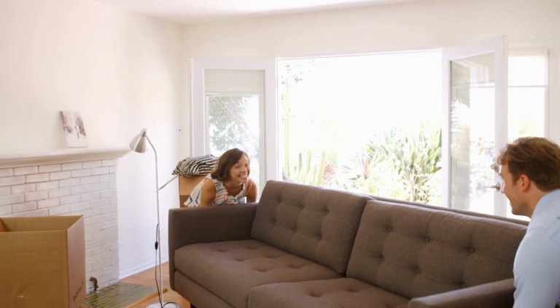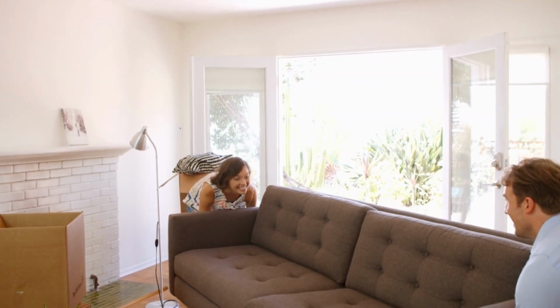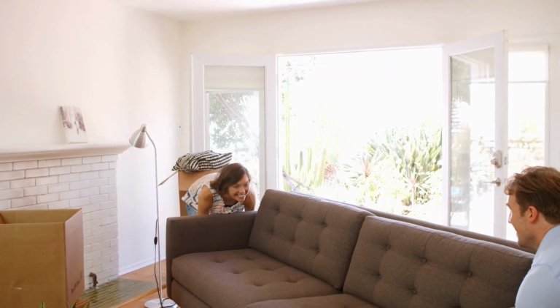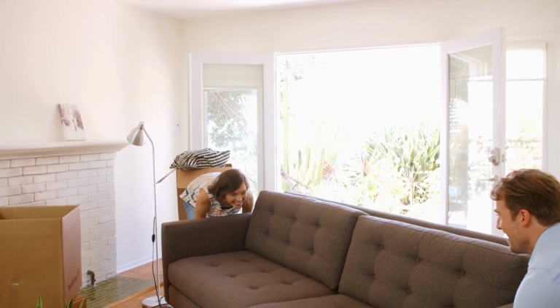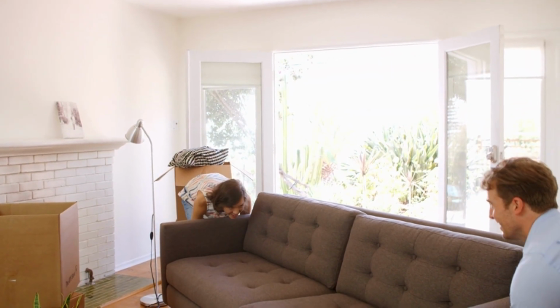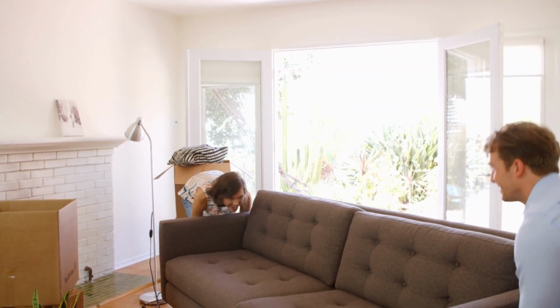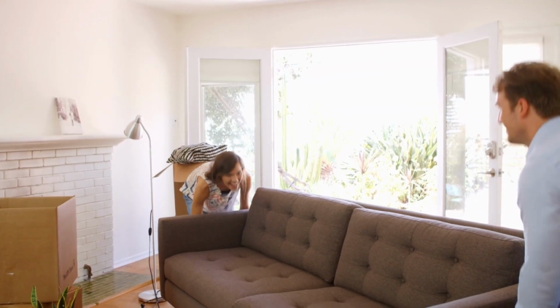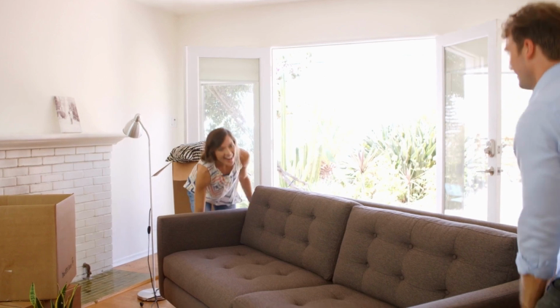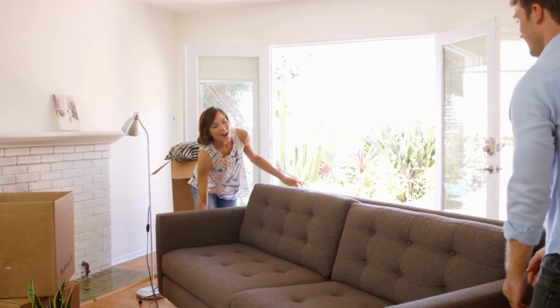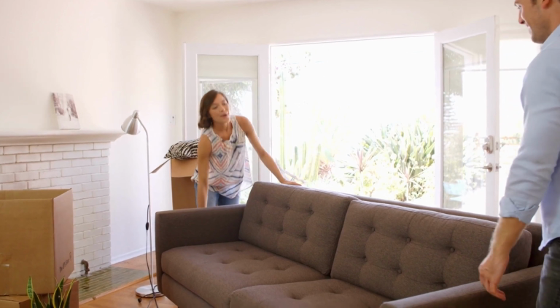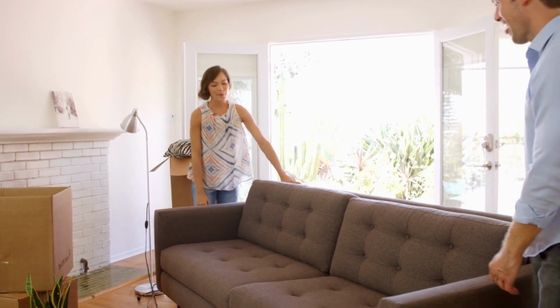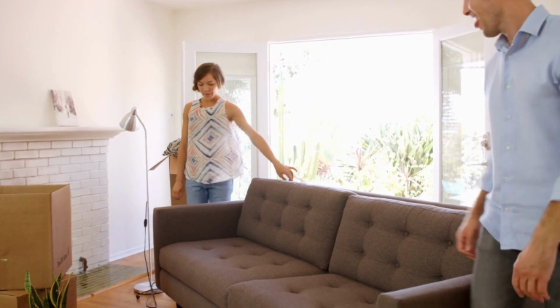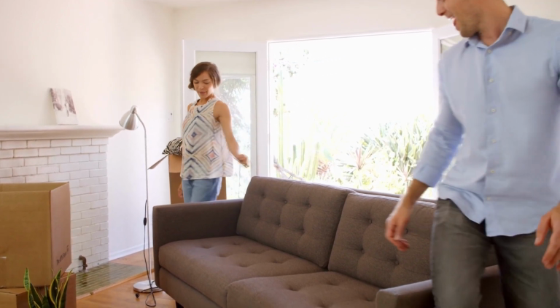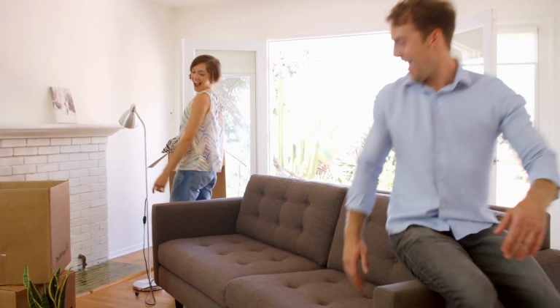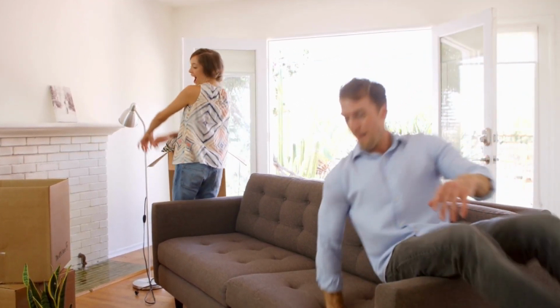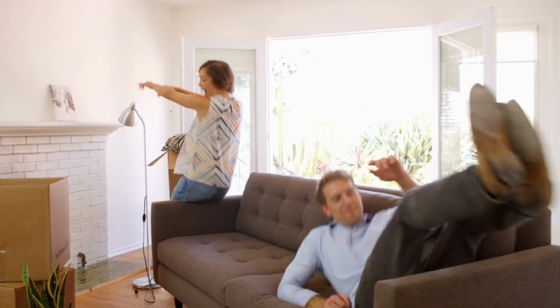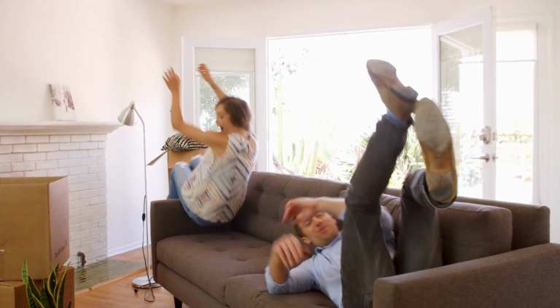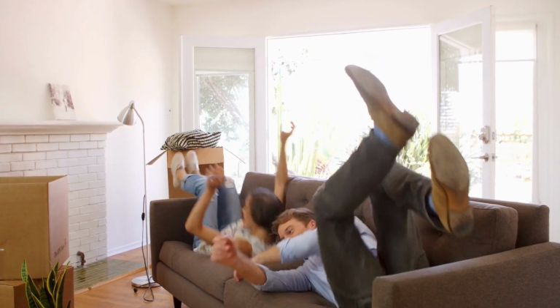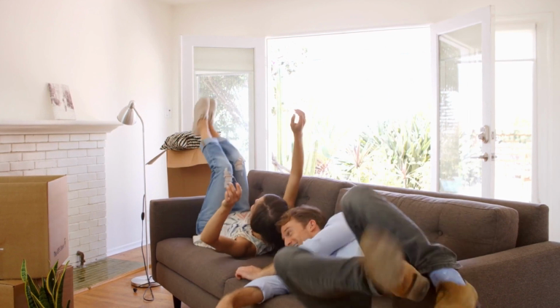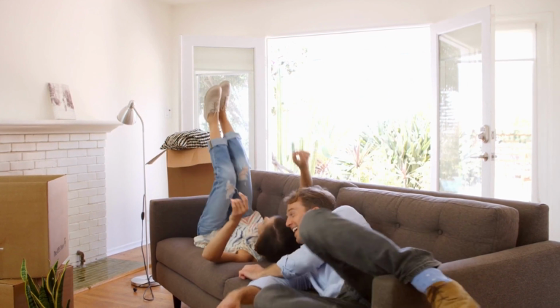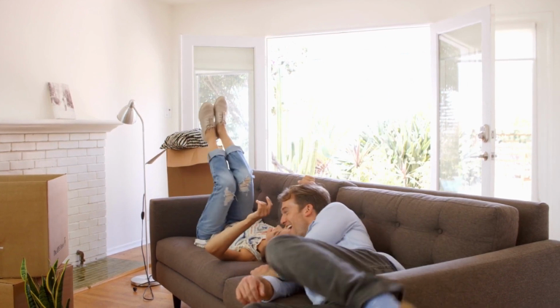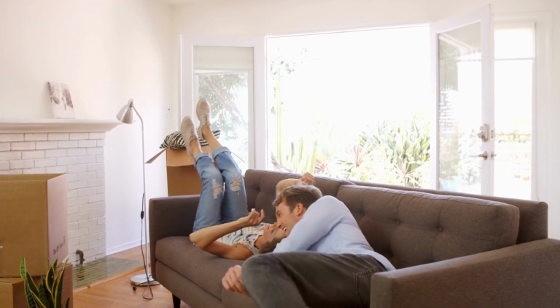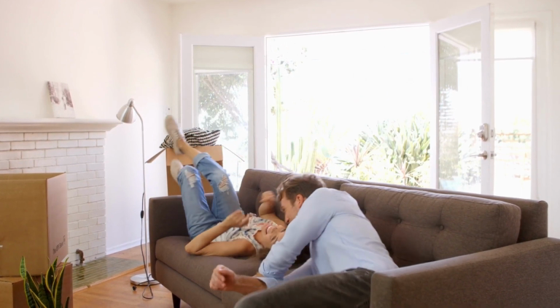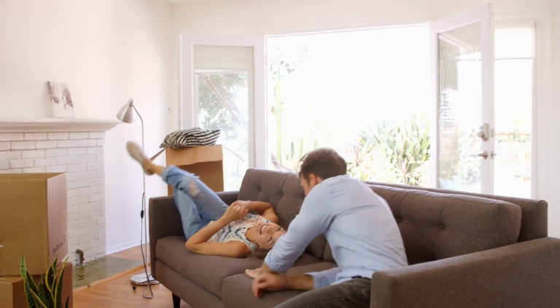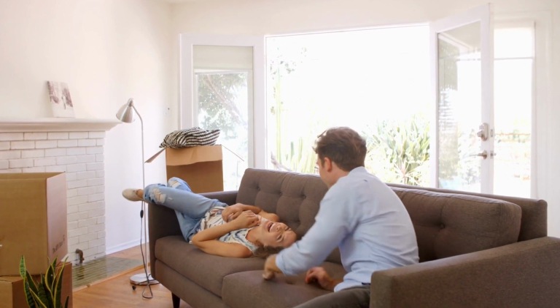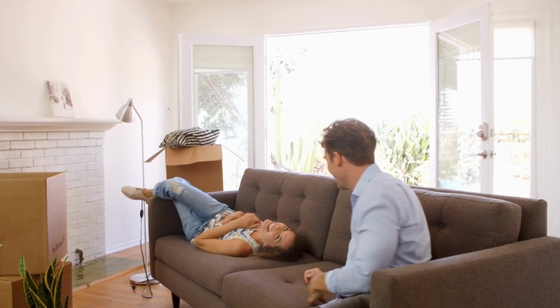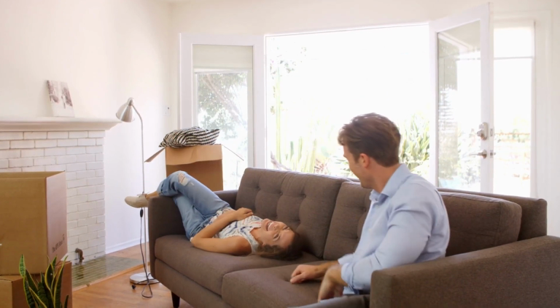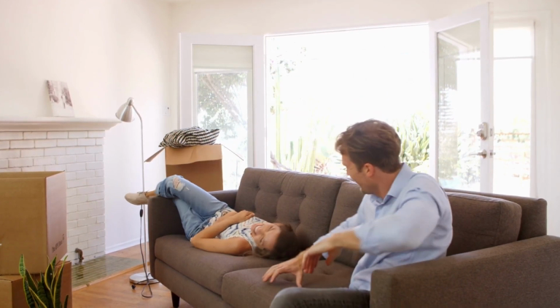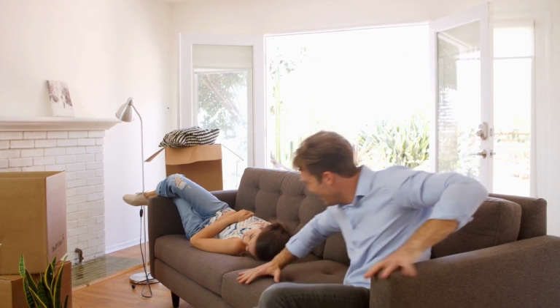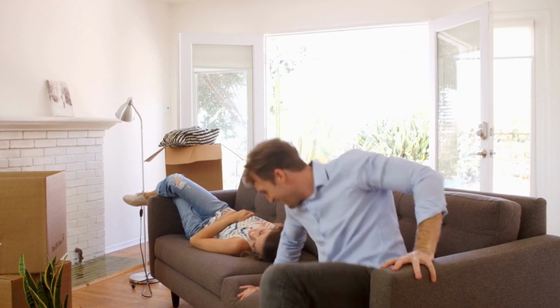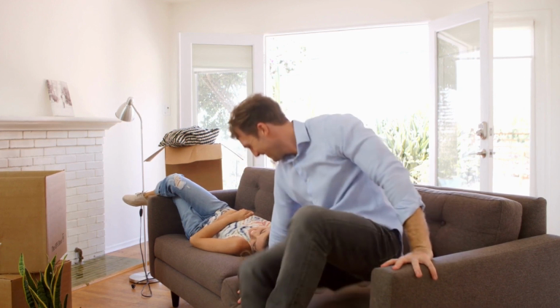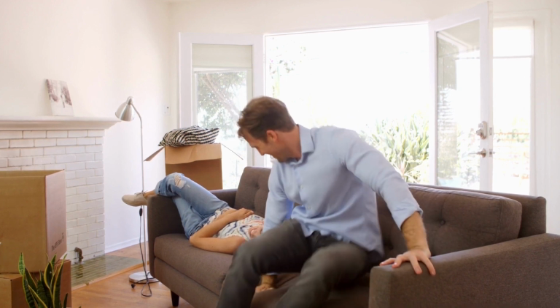At this stage of the game, most home buyers are just ready to be done with the whole home buying process. They're ready to sign those documents, get the keys, and move on in. However, I can't stress enough how important it is not to skip the final walkthrough. You do not want to take possession of a home that may have issues.